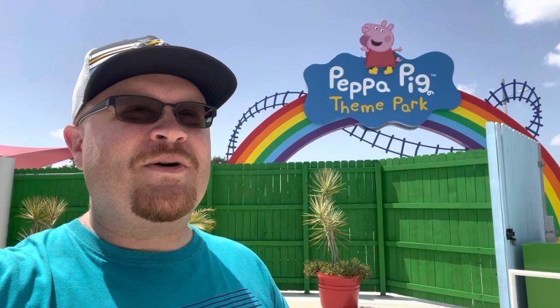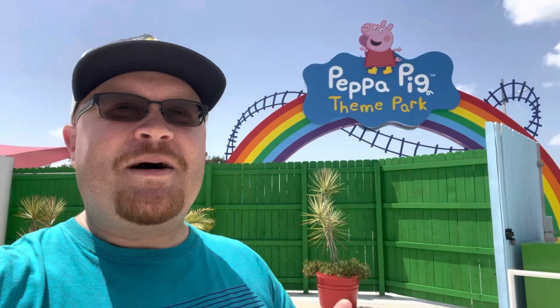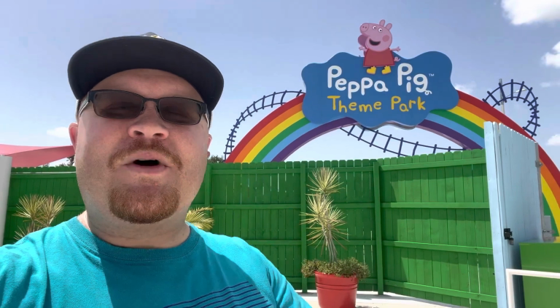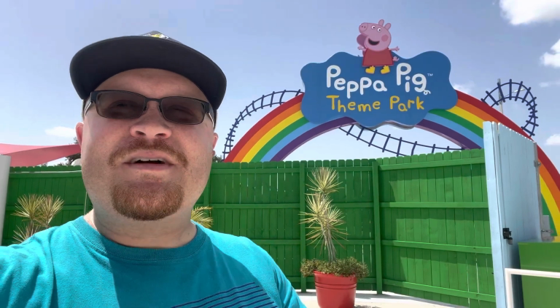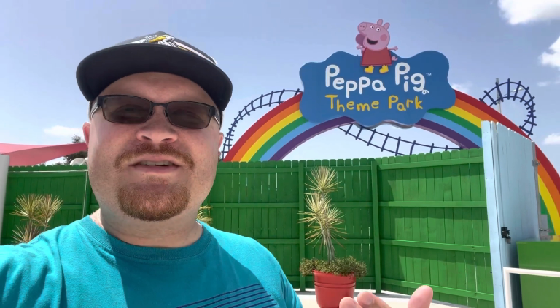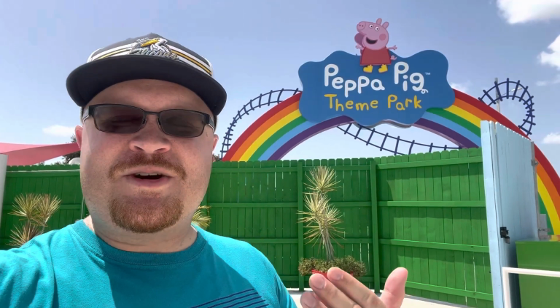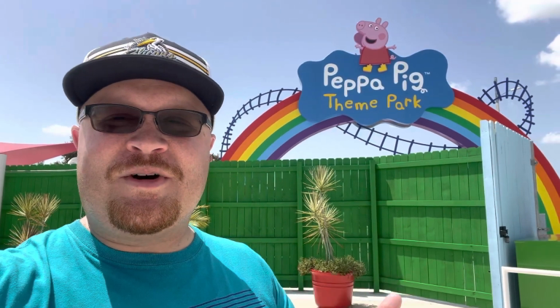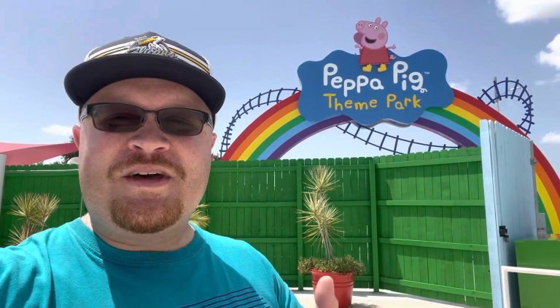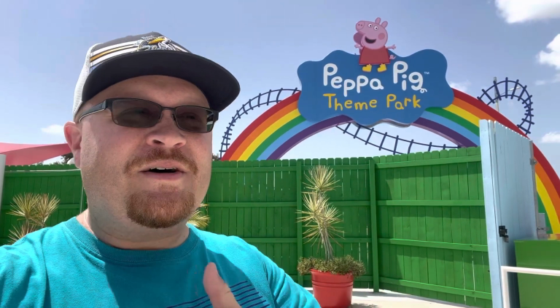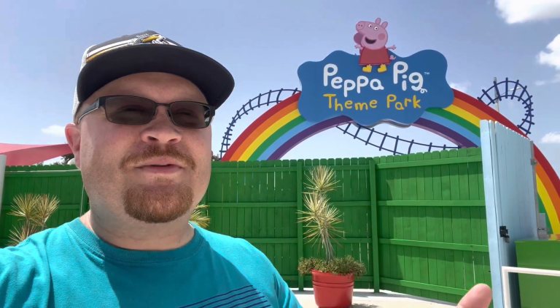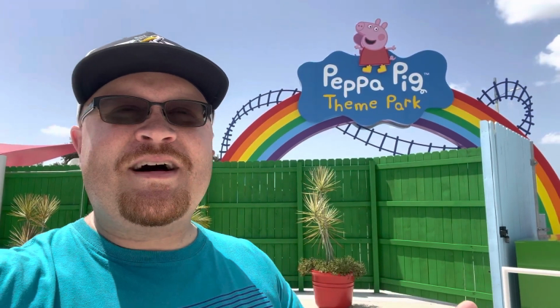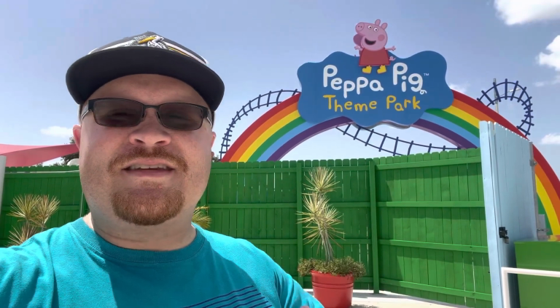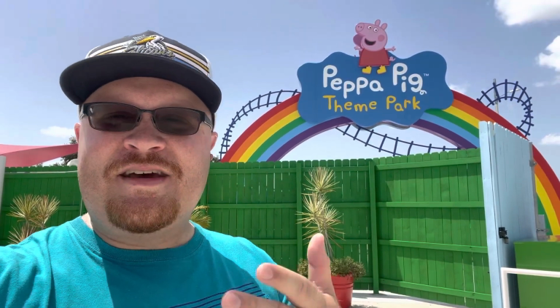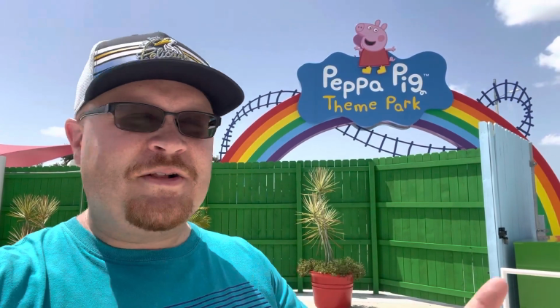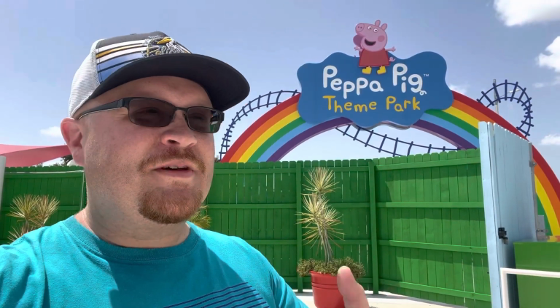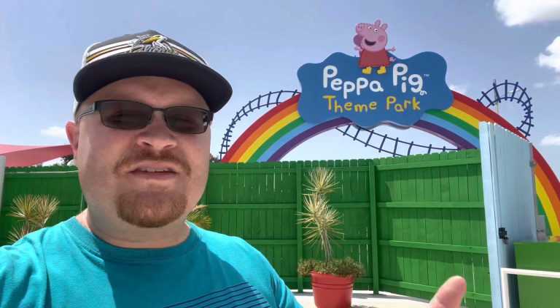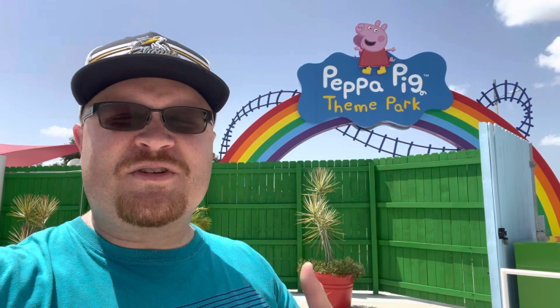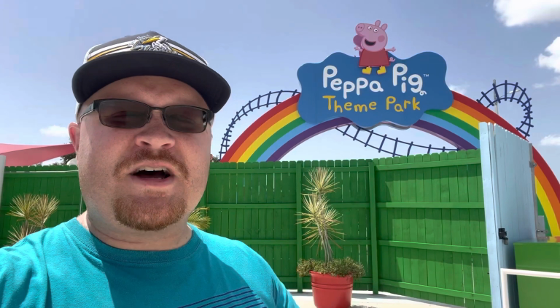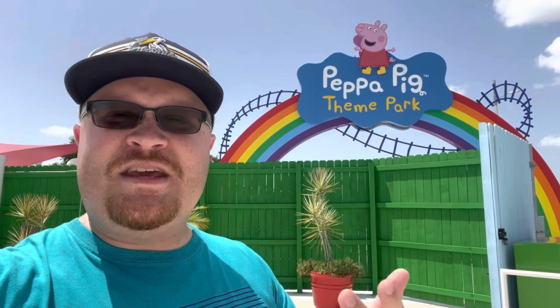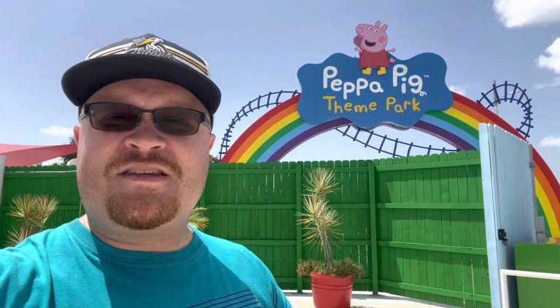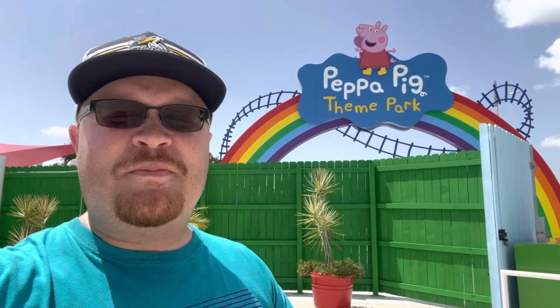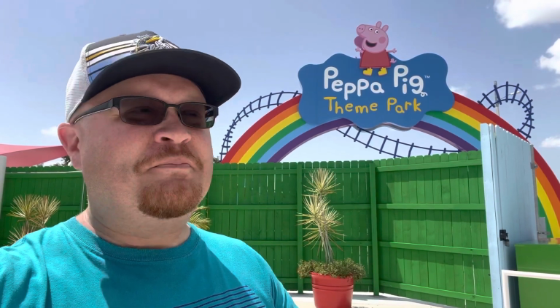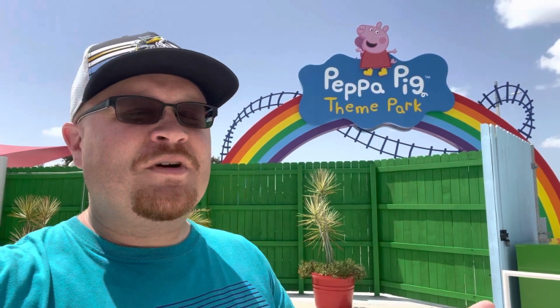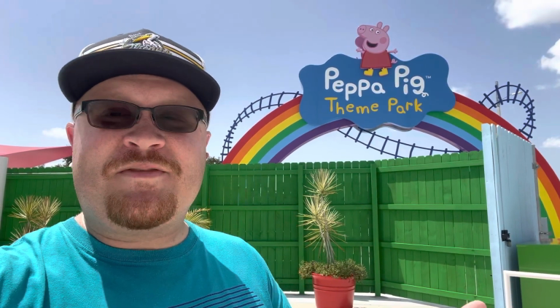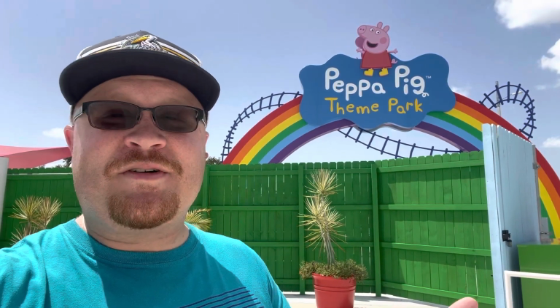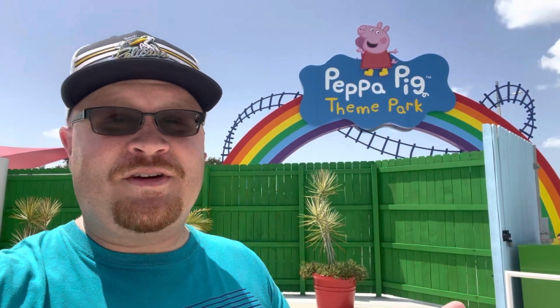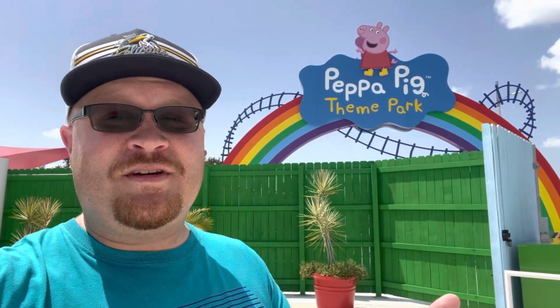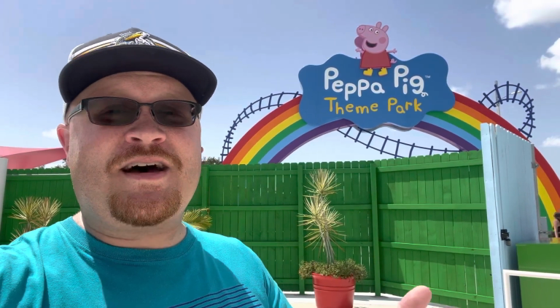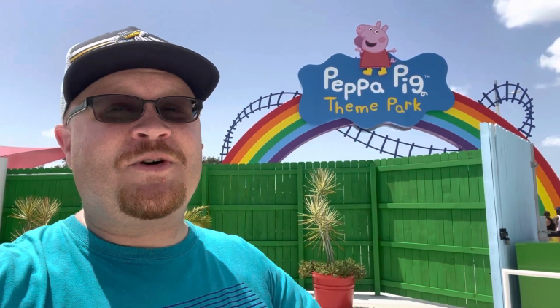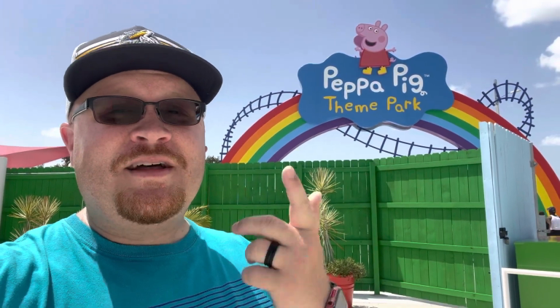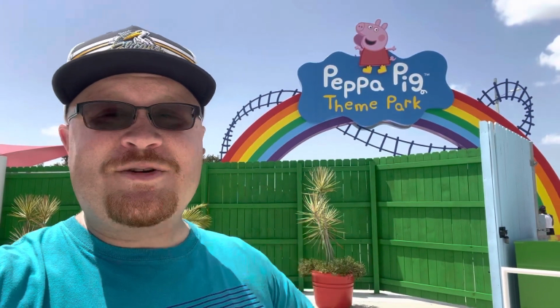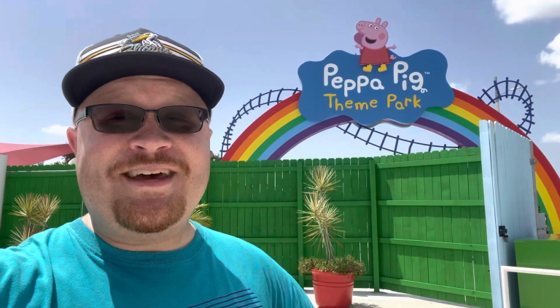I'm going to walk around here and show you all of the rides and all of the places you can shop and eat and stuff. We're going to have ourselves a good time, so let's go check it out.